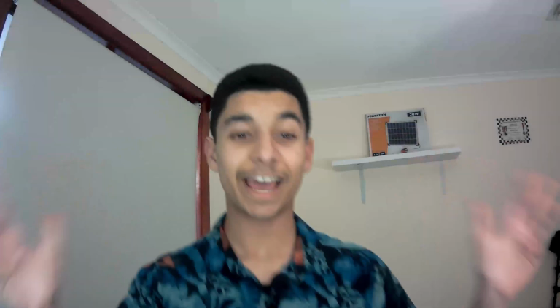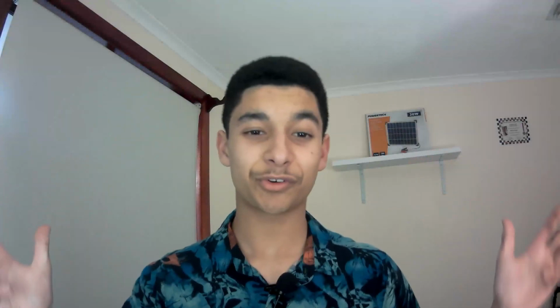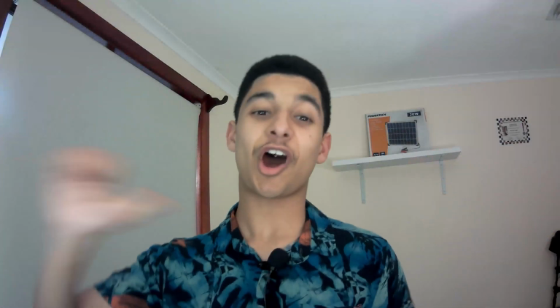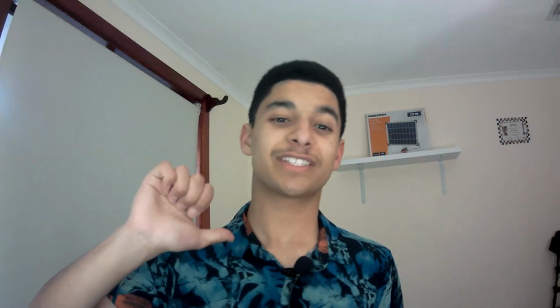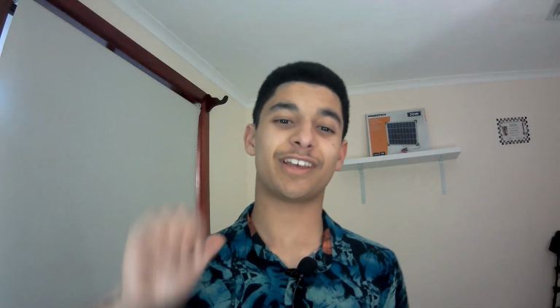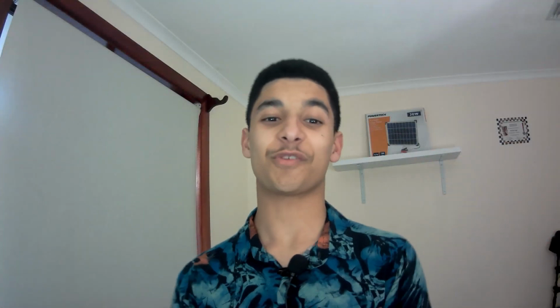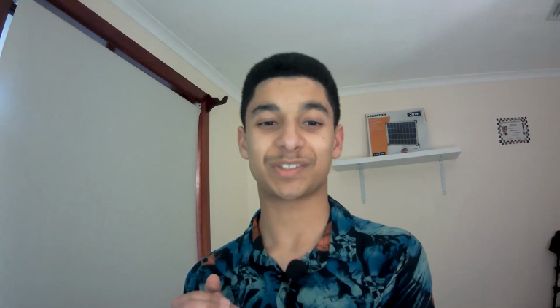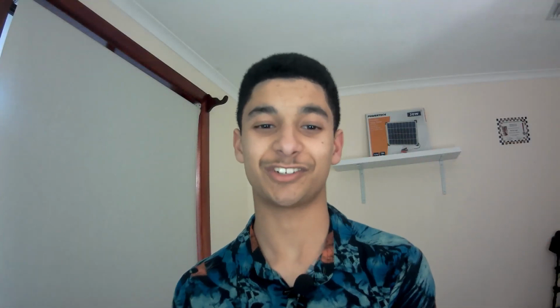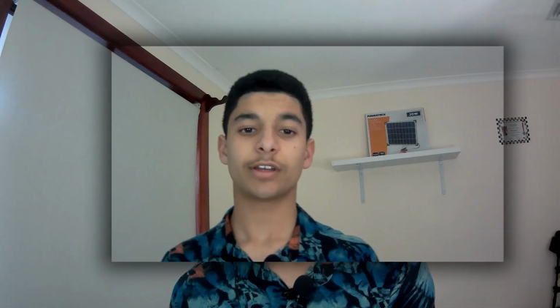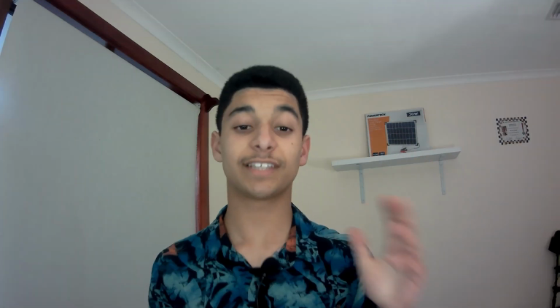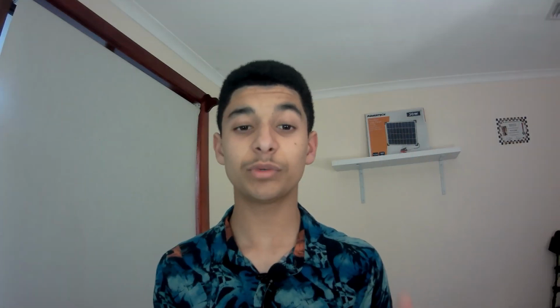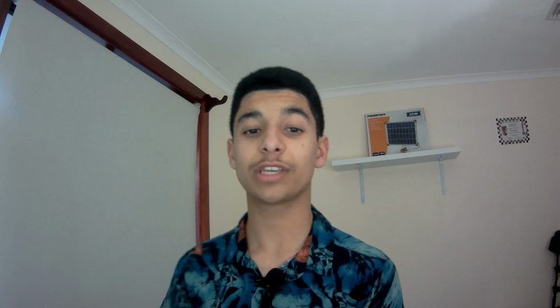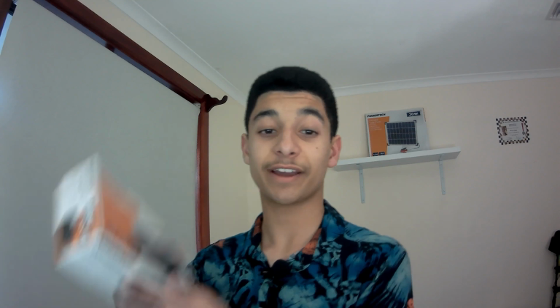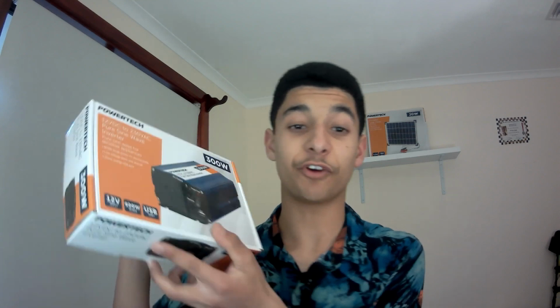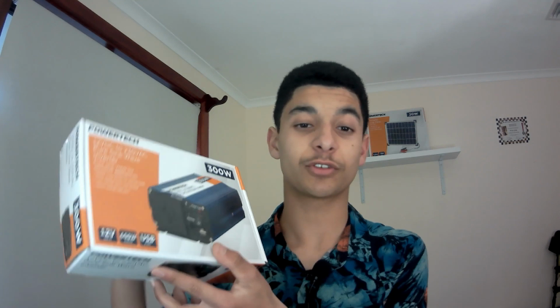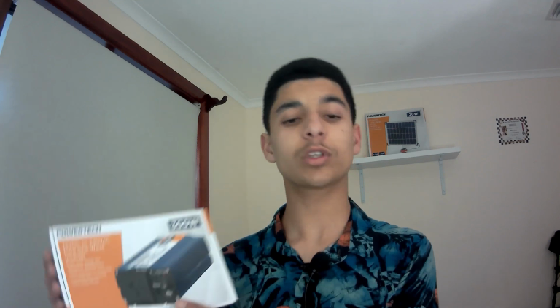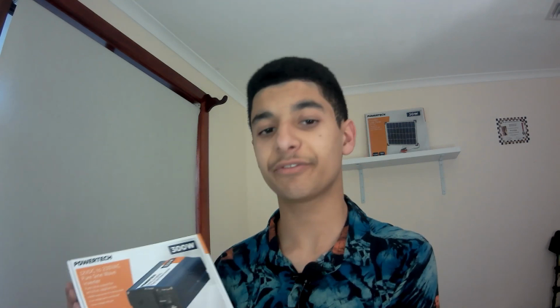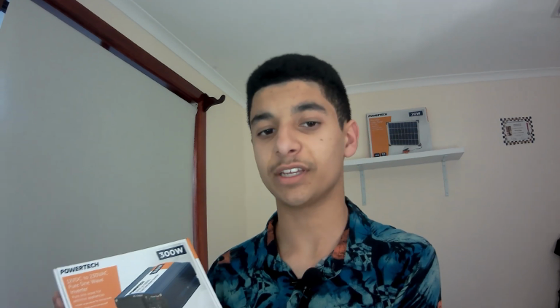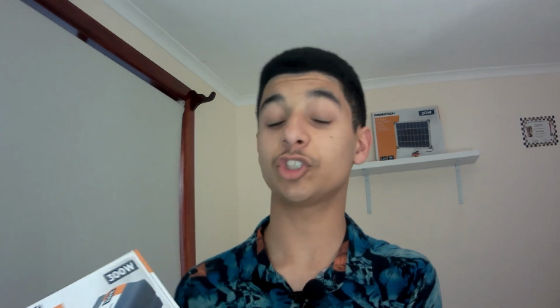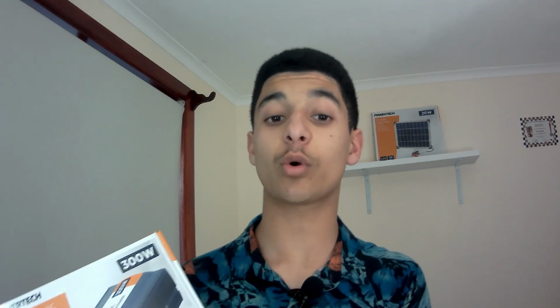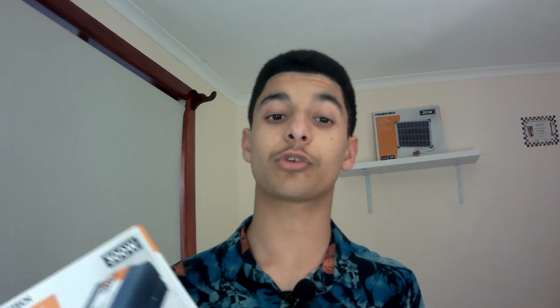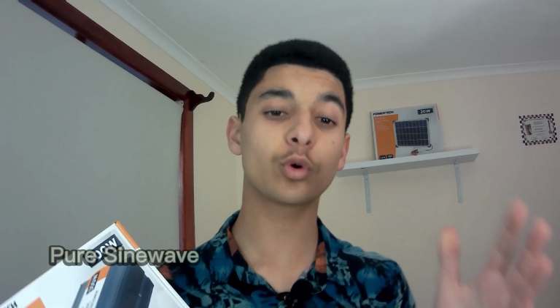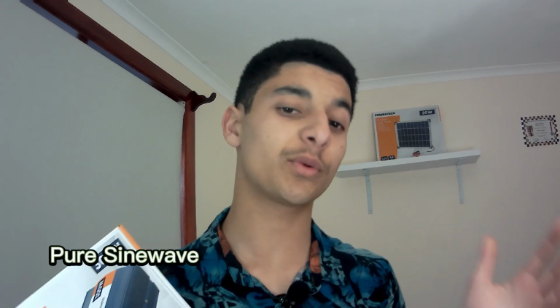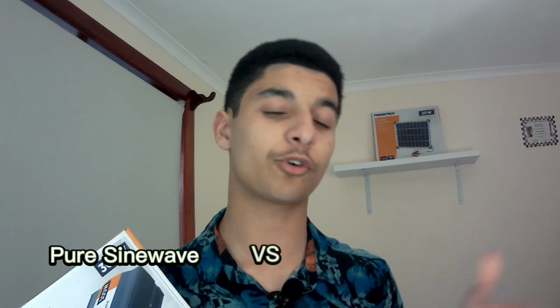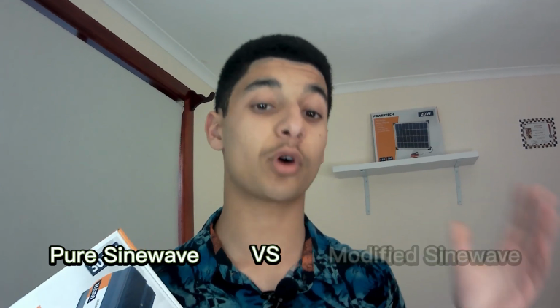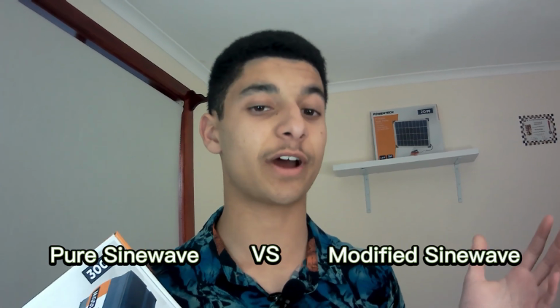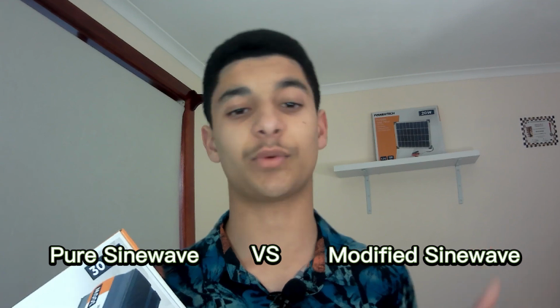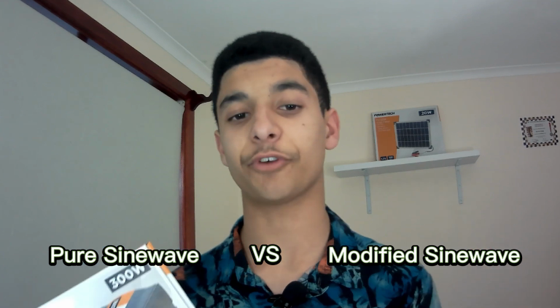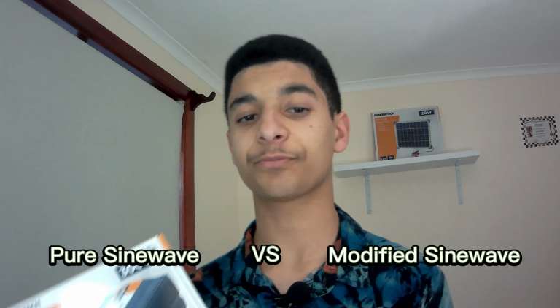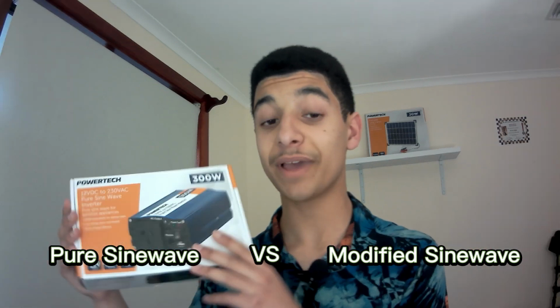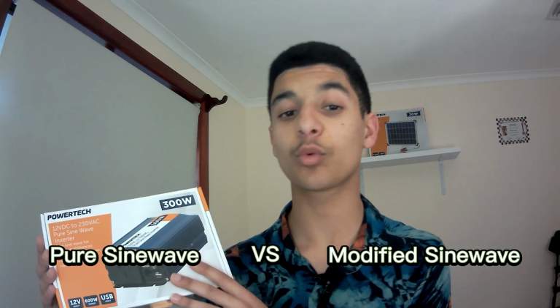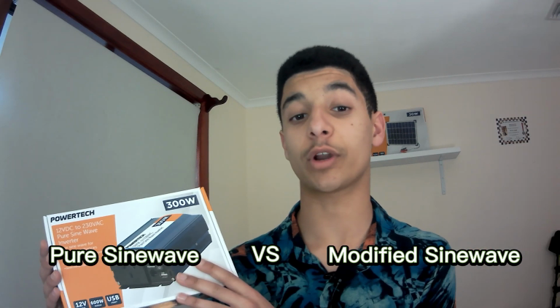Hello everyone, I'm Stephen and welcome back to my channel. Today we'll be talking about inverters, more specifically whether you should be going for a pure sine wave or a modified sine wave inverter, depending on what you're running.